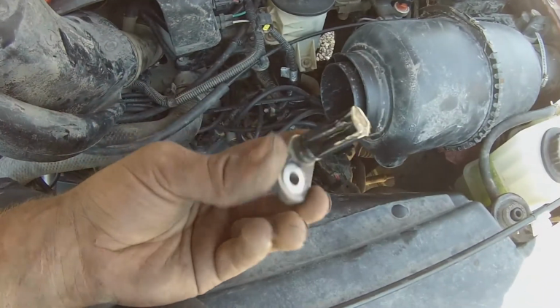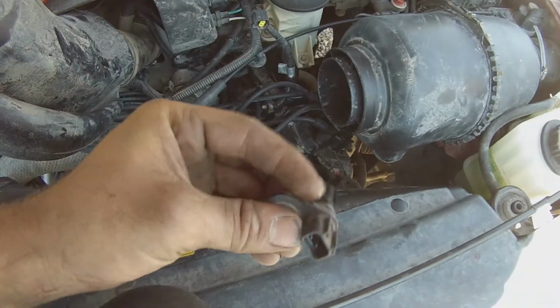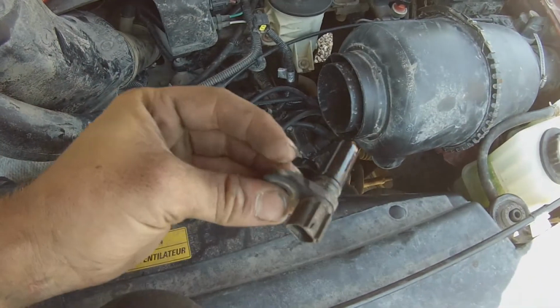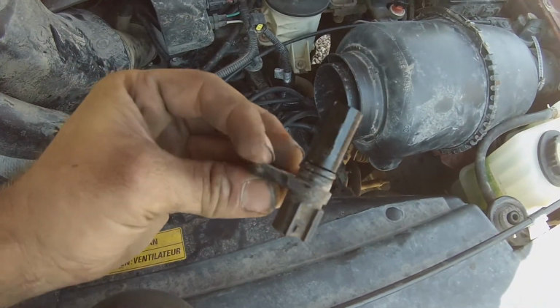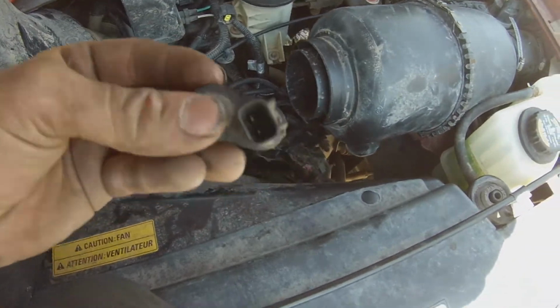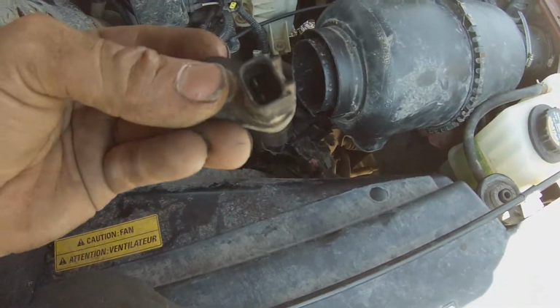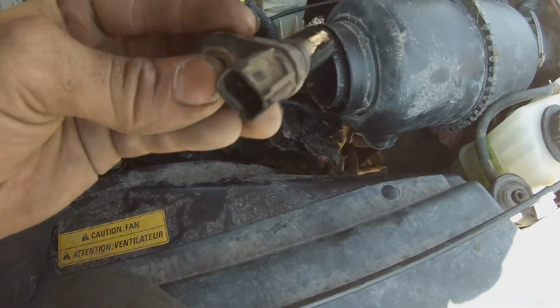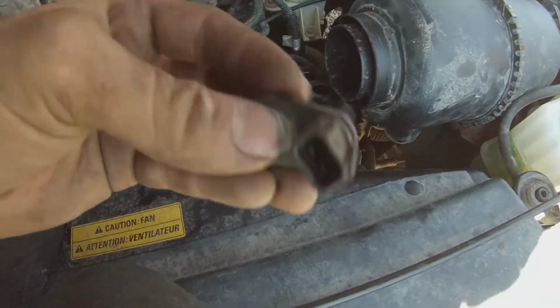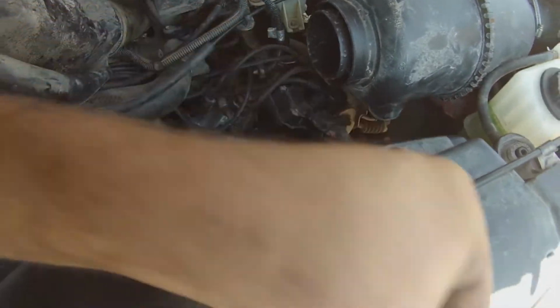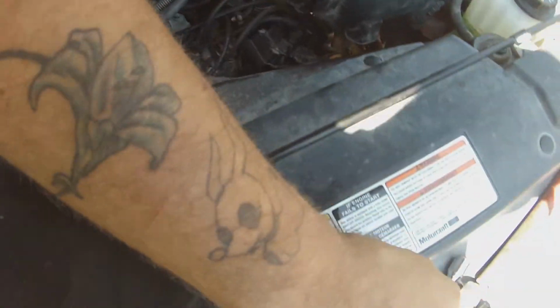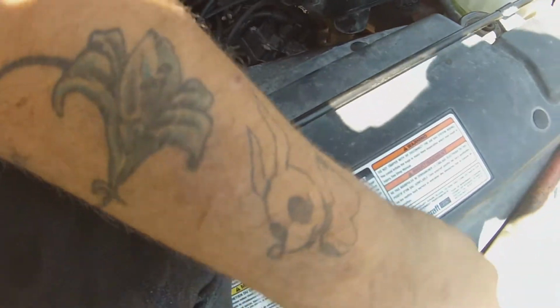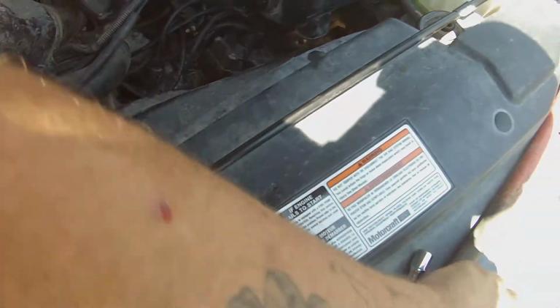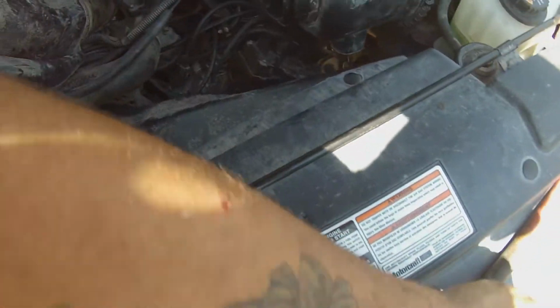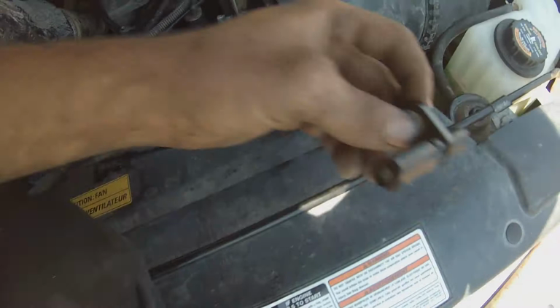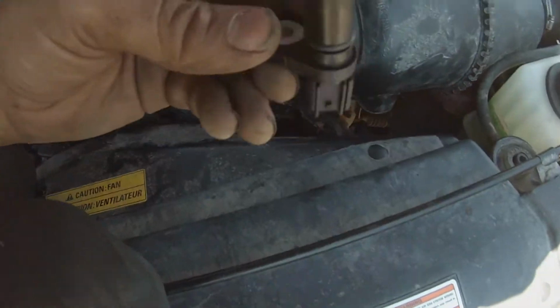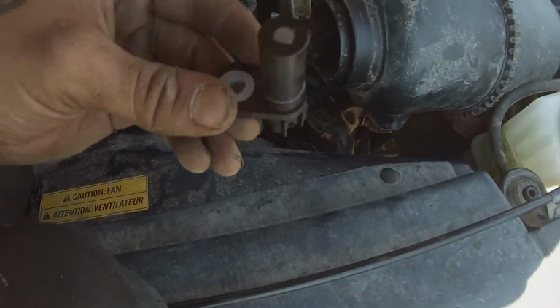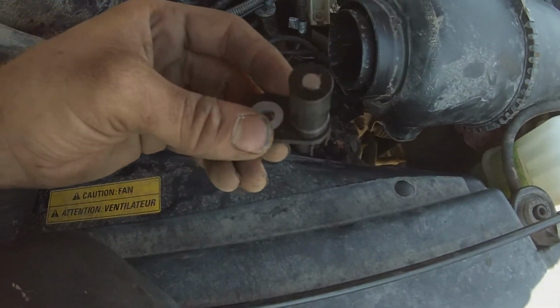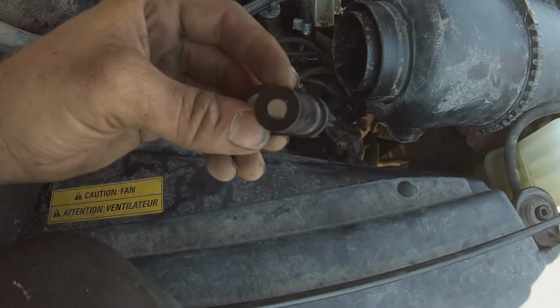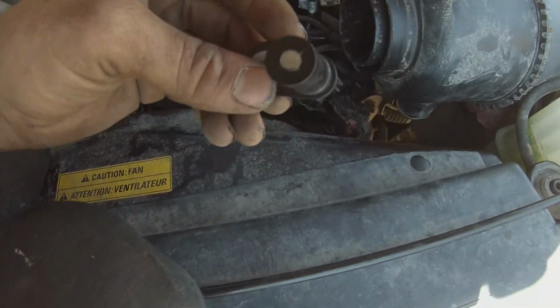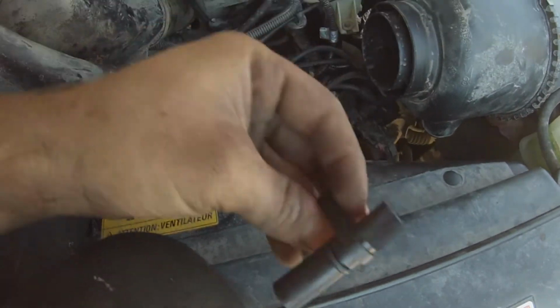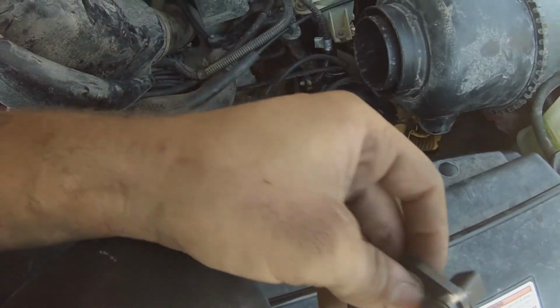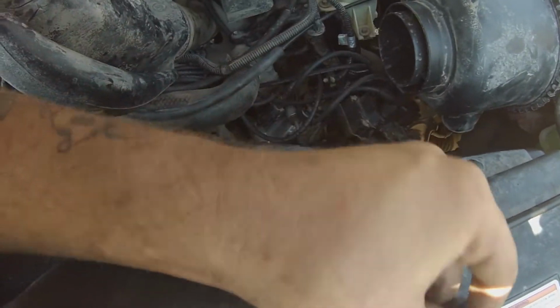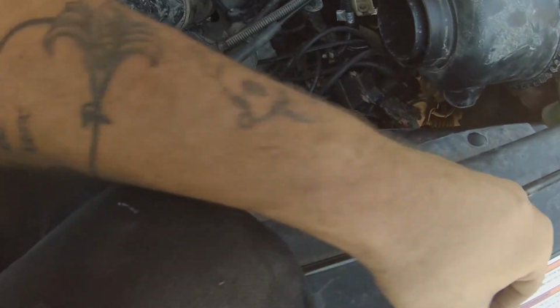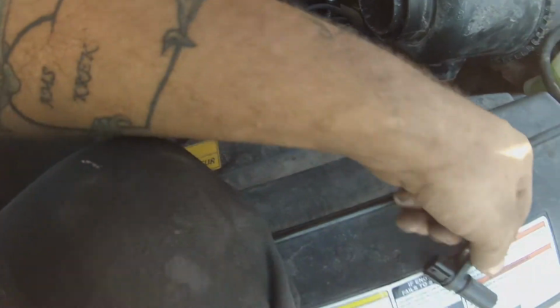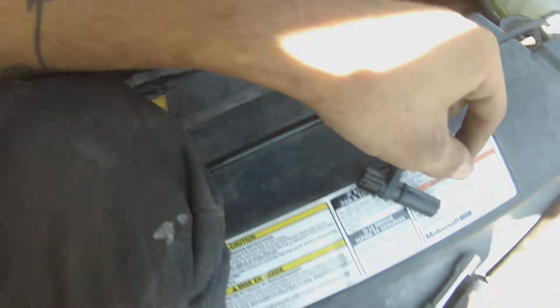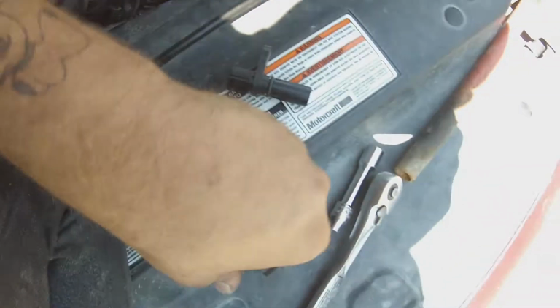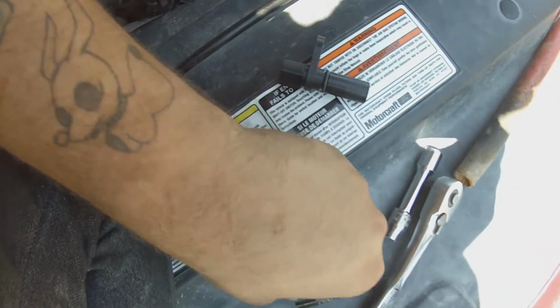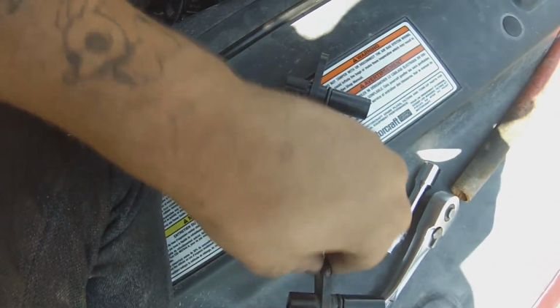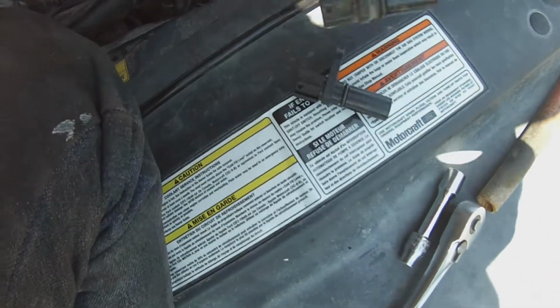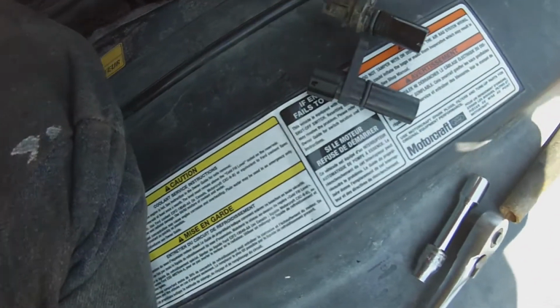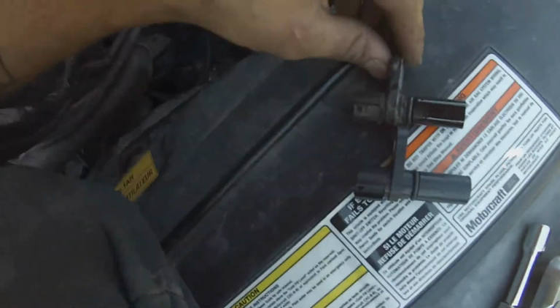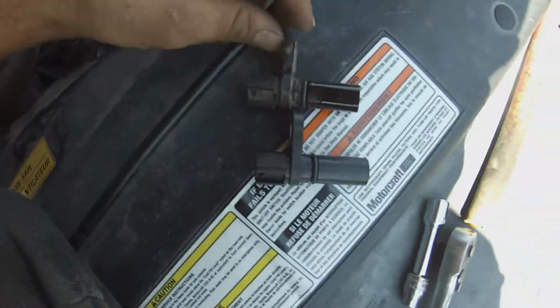That's the old one, and that's the new one. Pretty much the same.